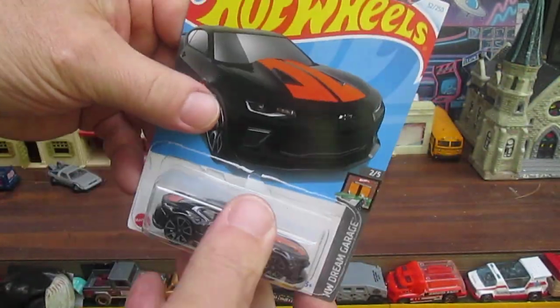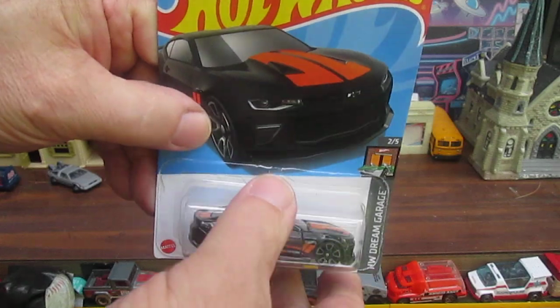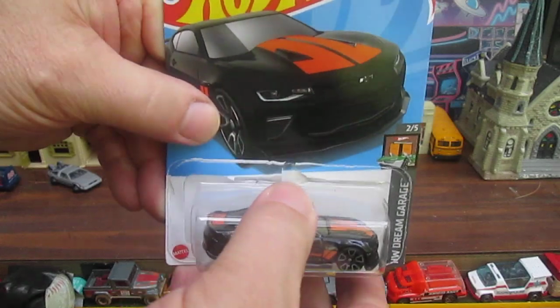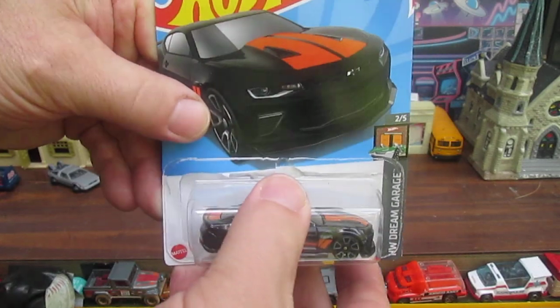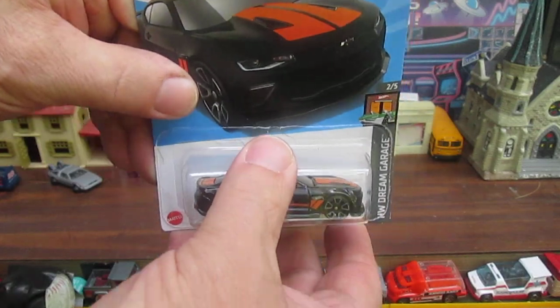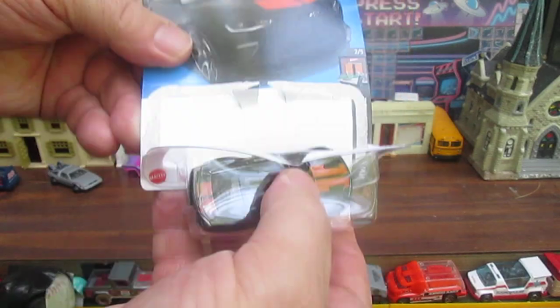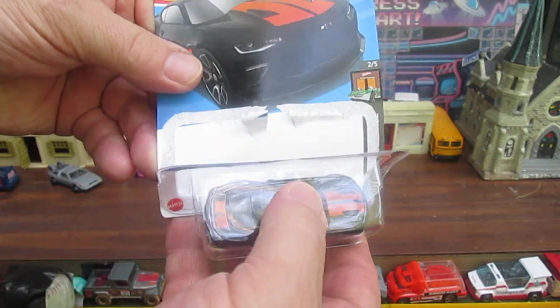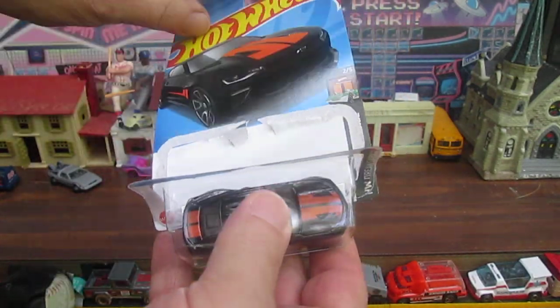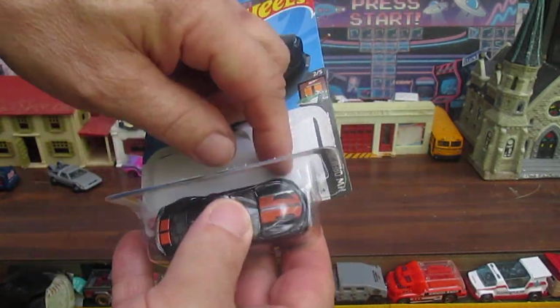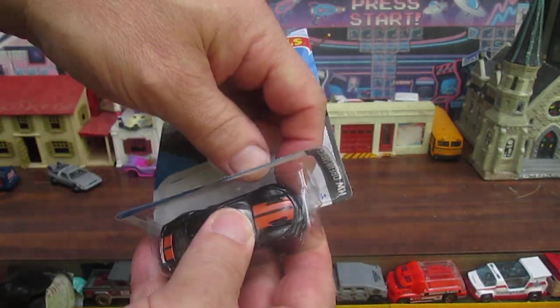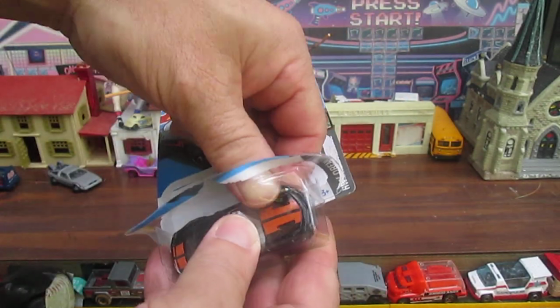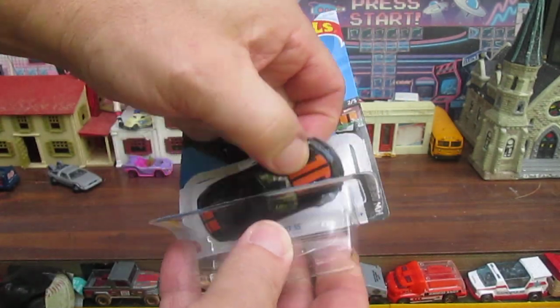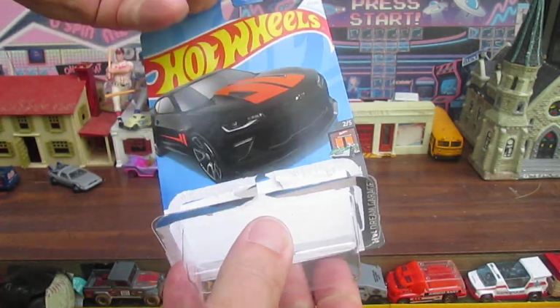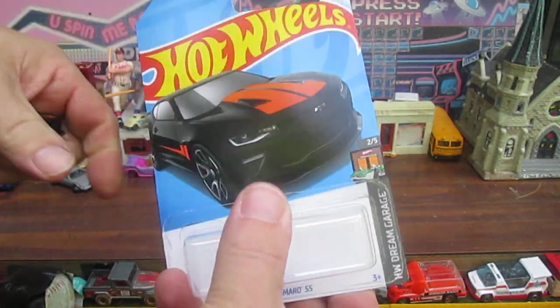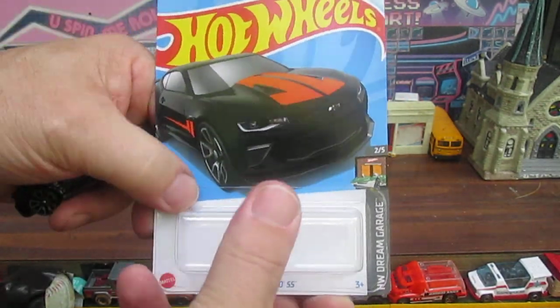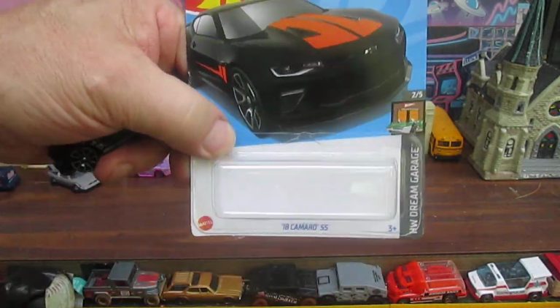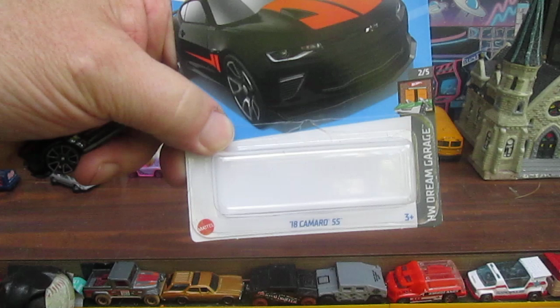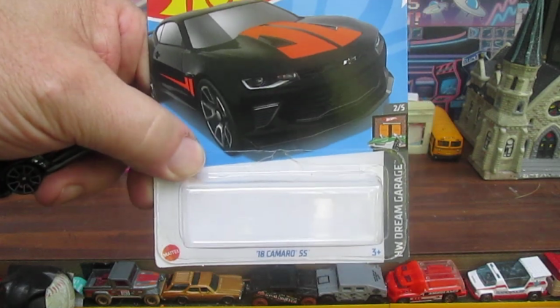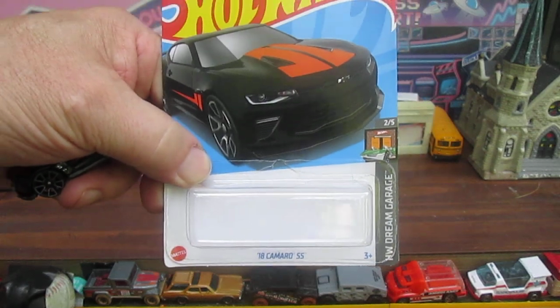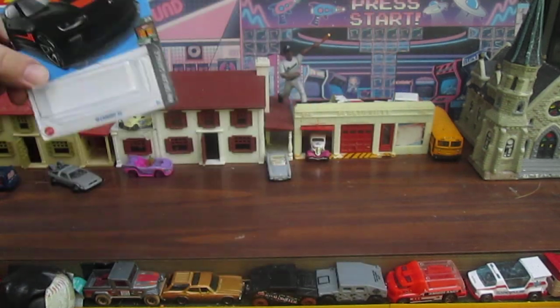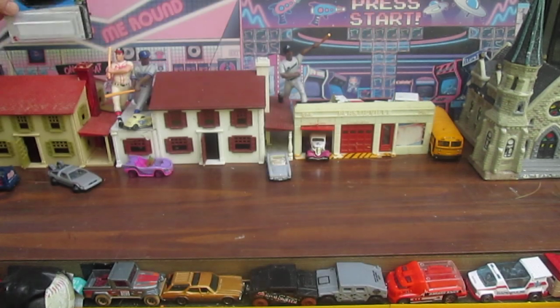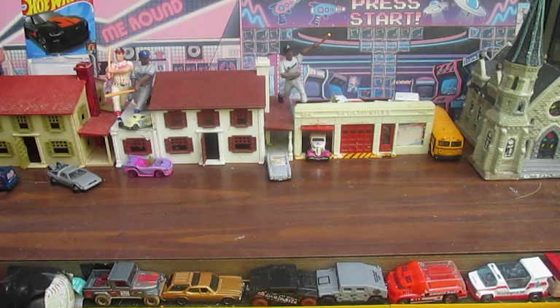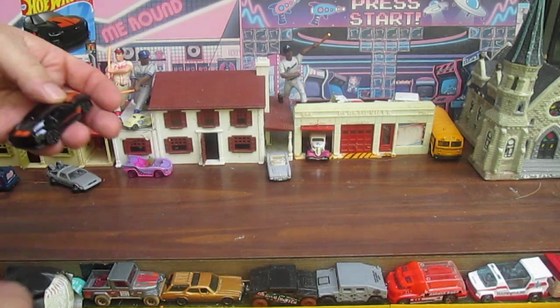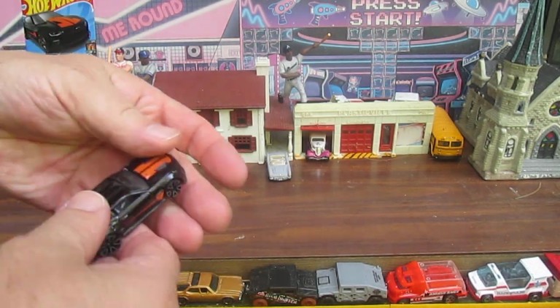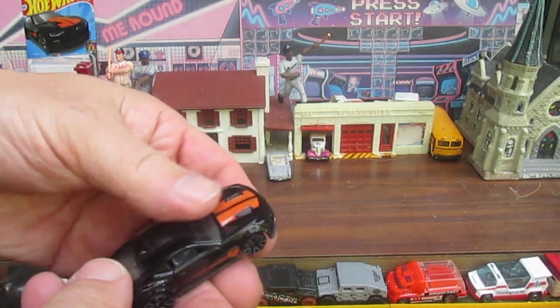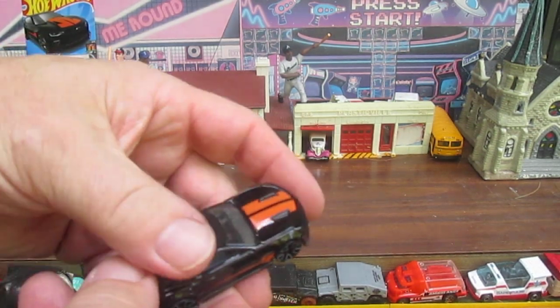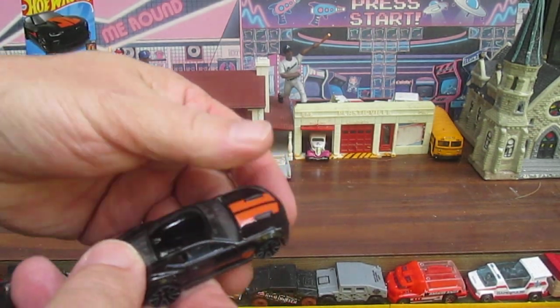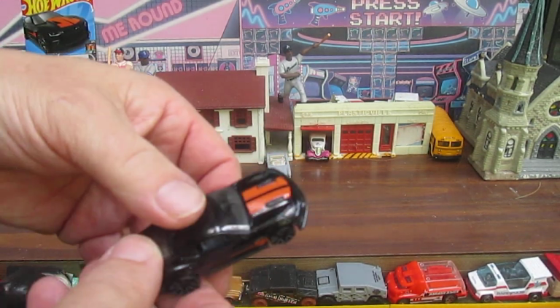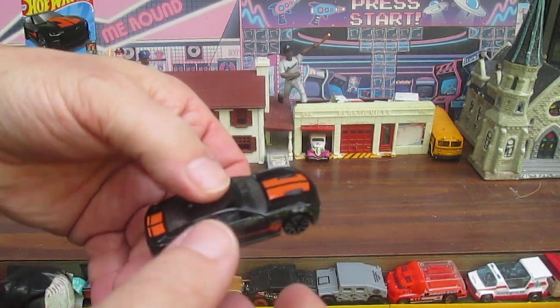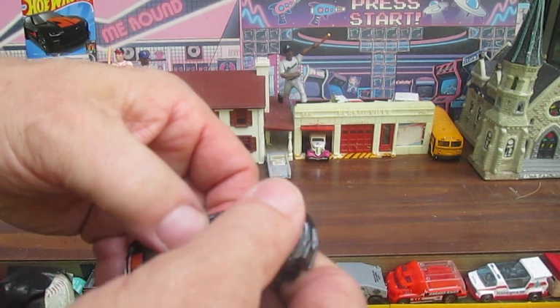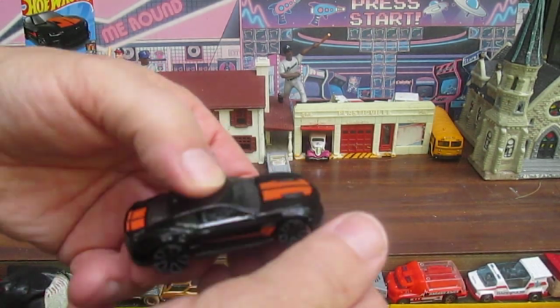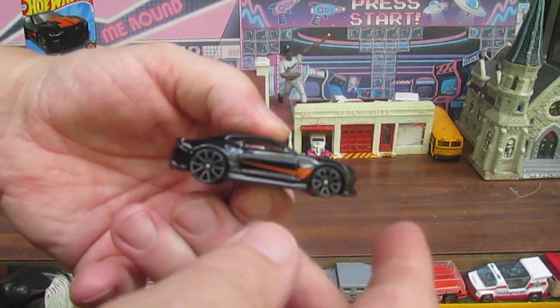Ready, set, bop. Oh, this is nice — shiny black.